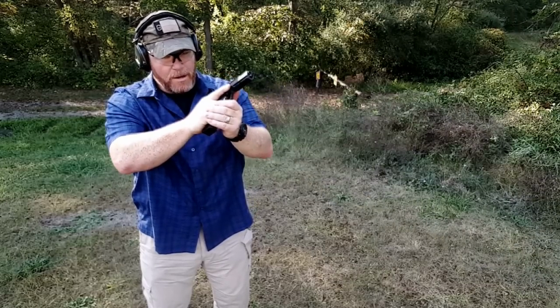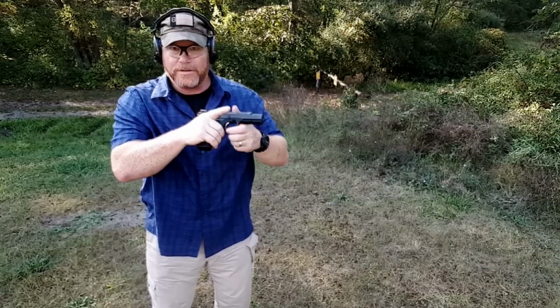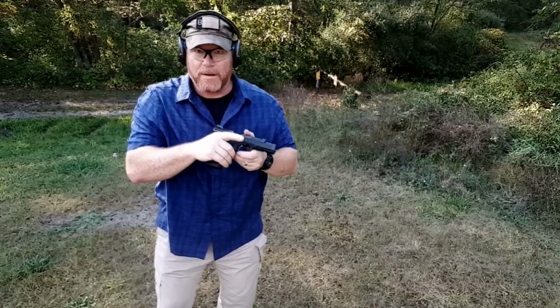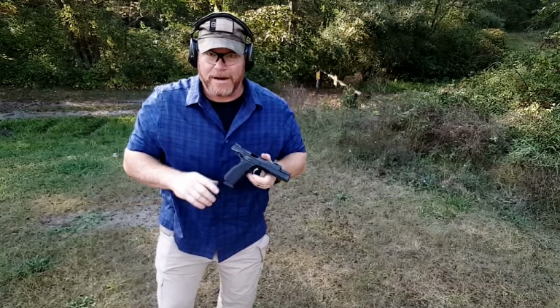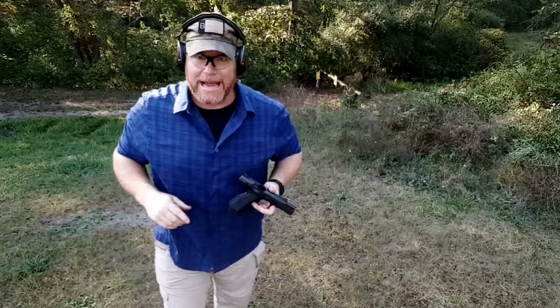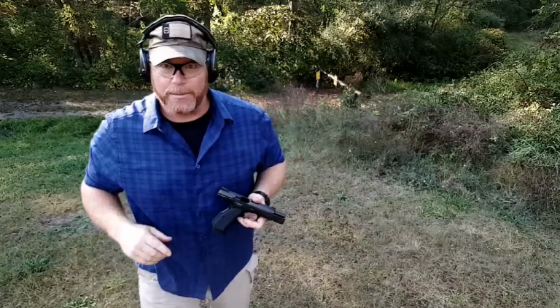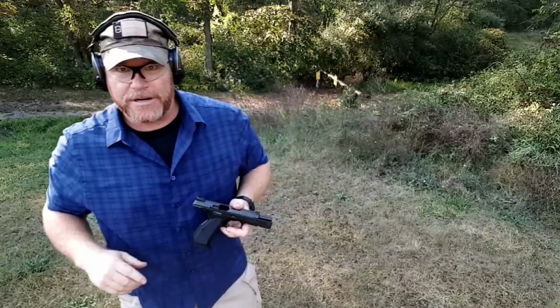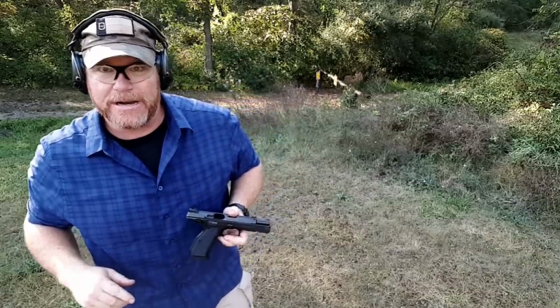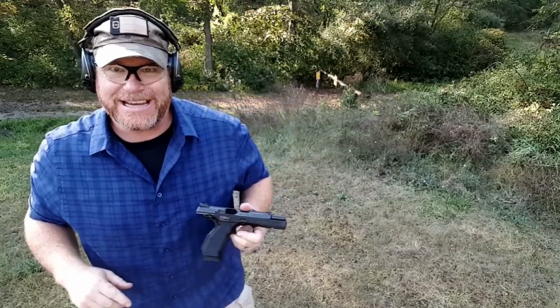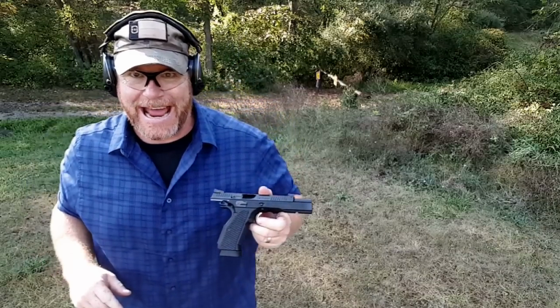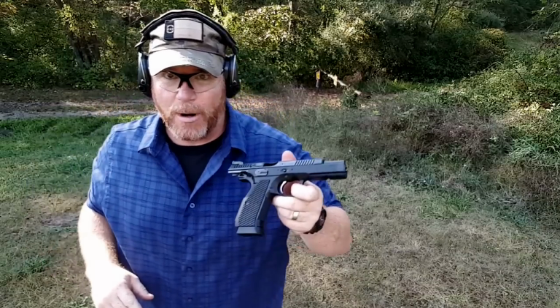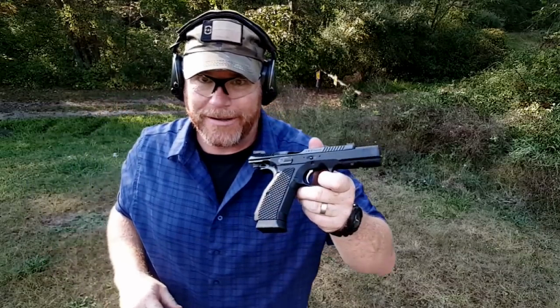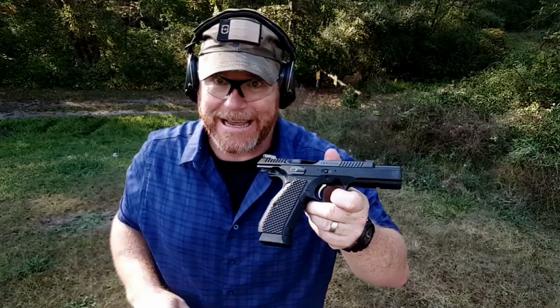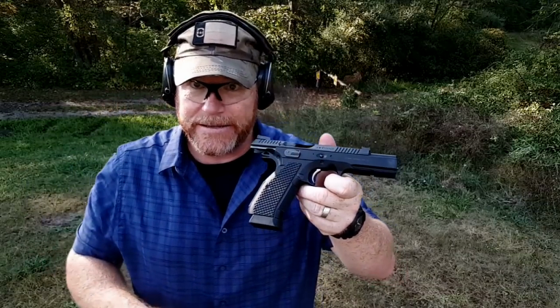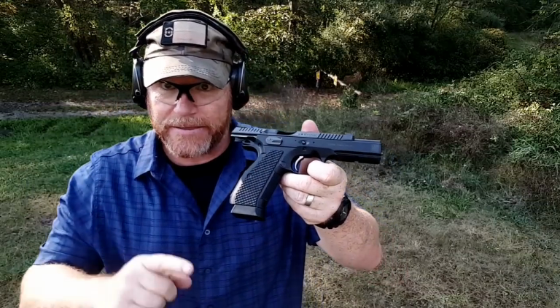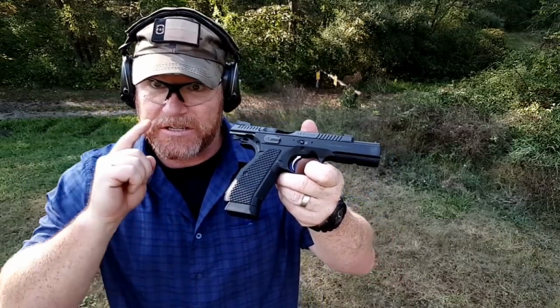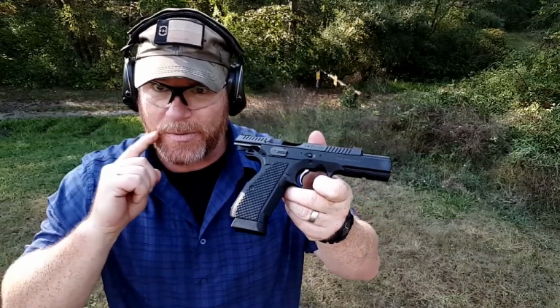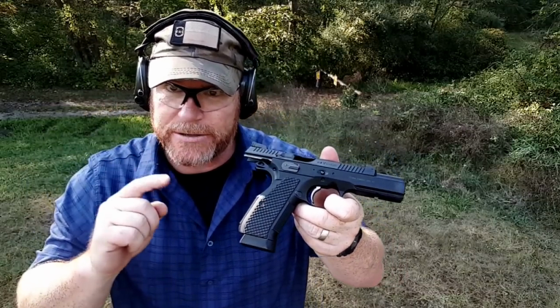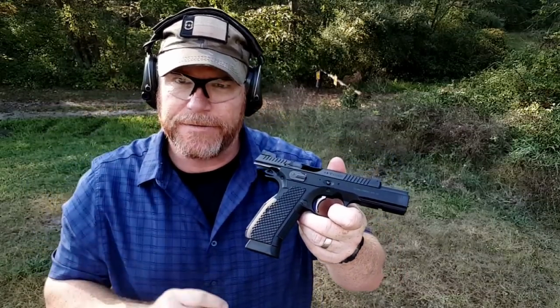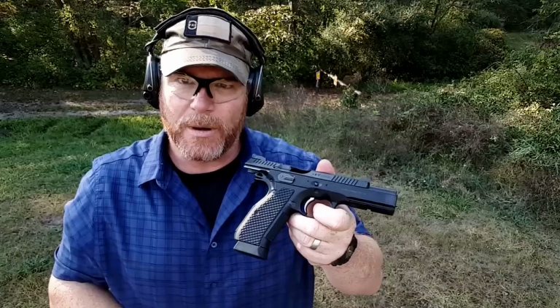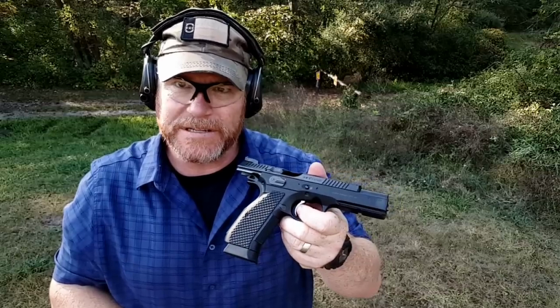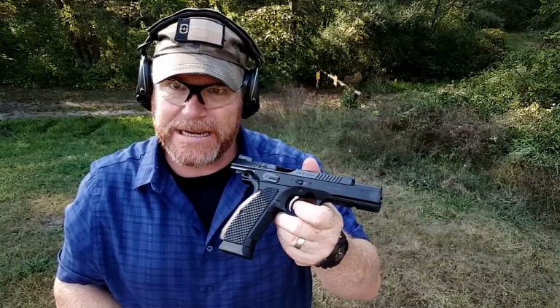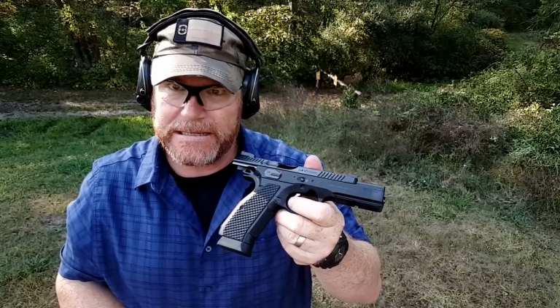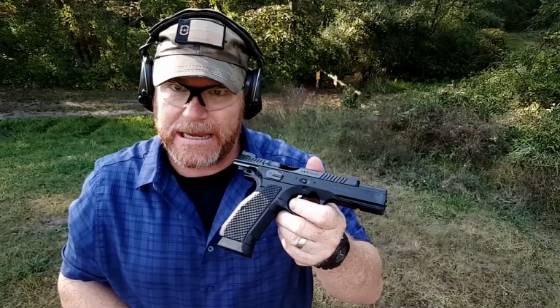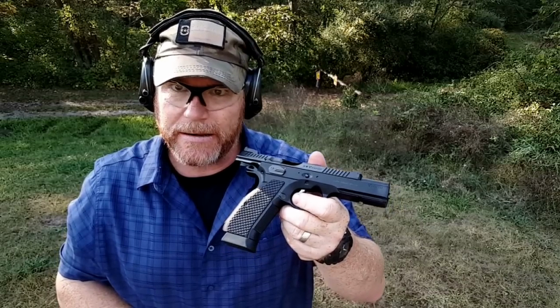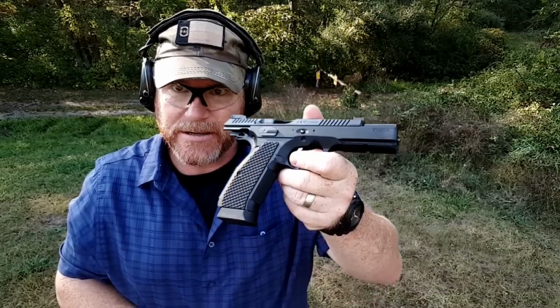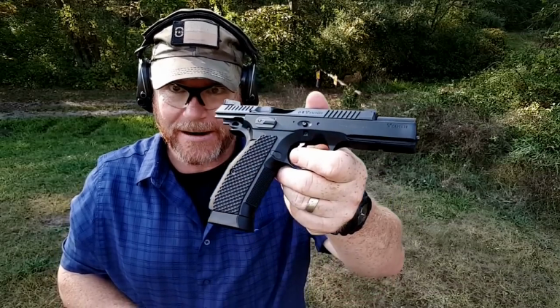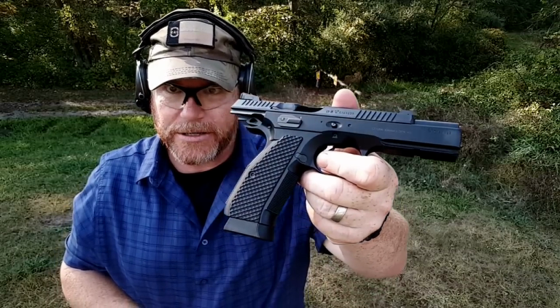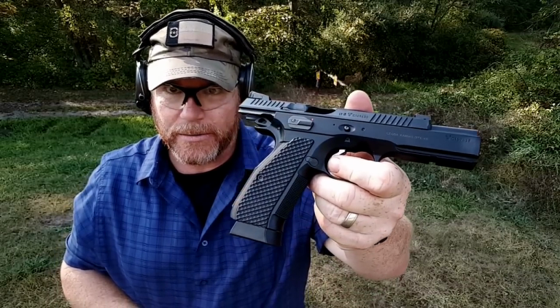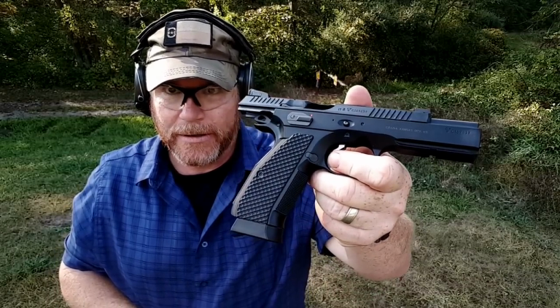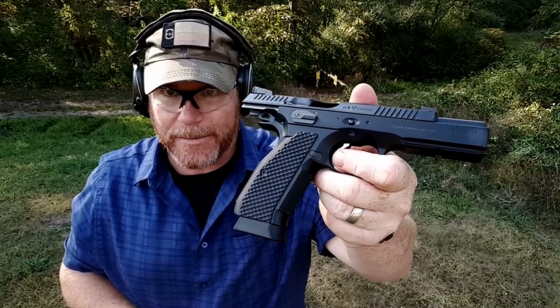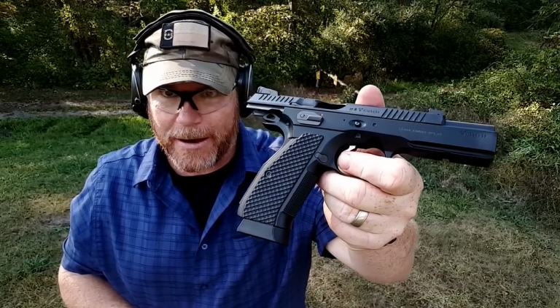Holy smokes. All right guys, Cutterboy32 here. Check it out. What we're looking at today, this is the range review of the CZ Shadow II. Here we go.